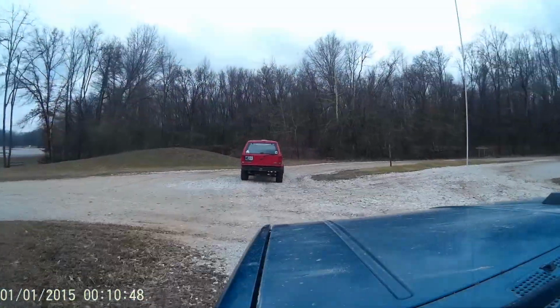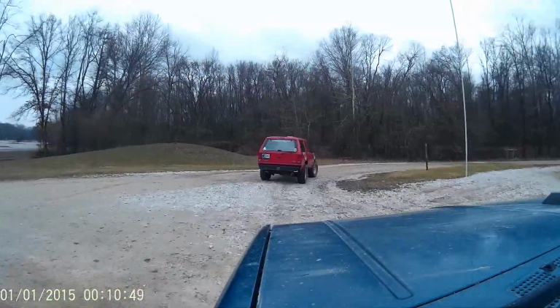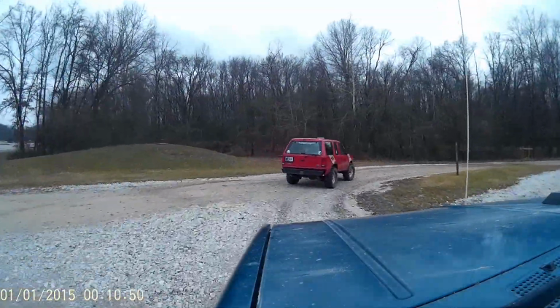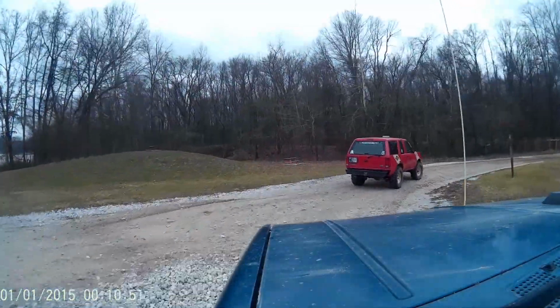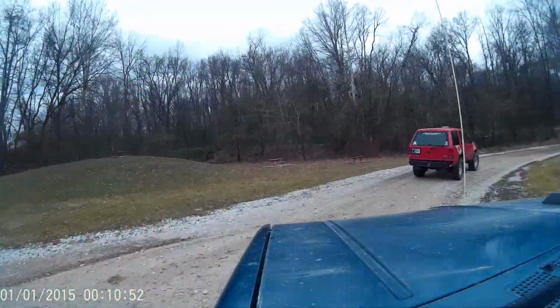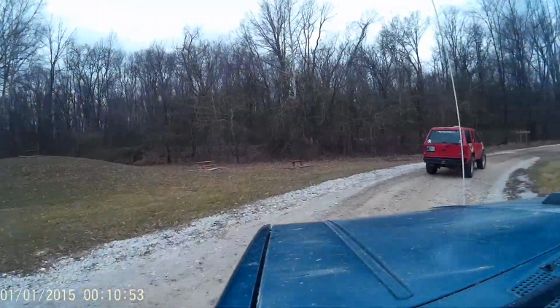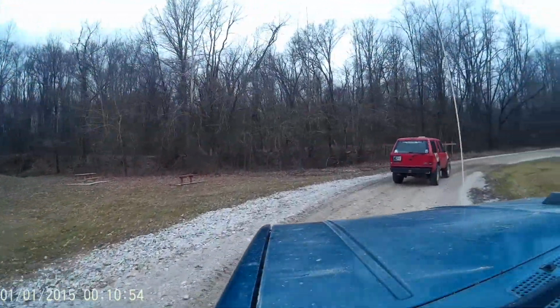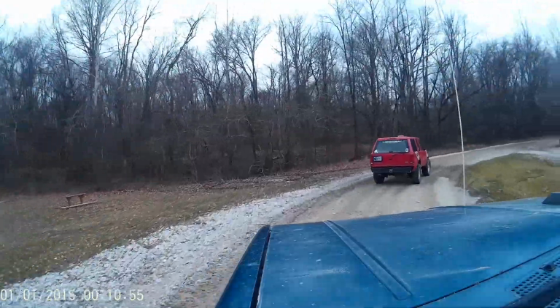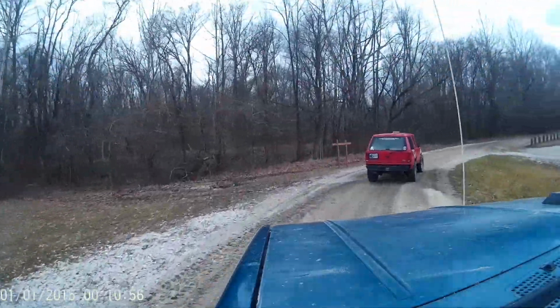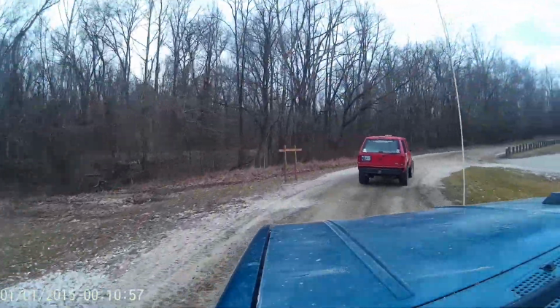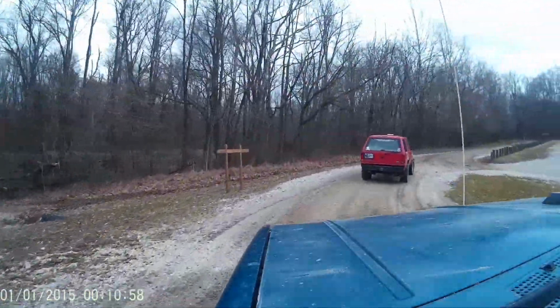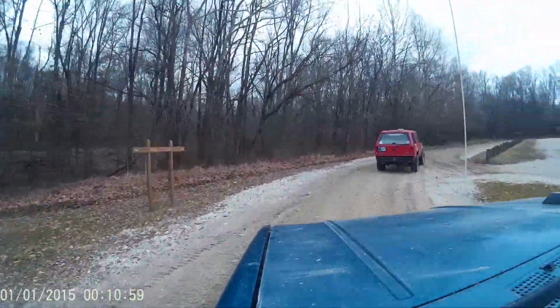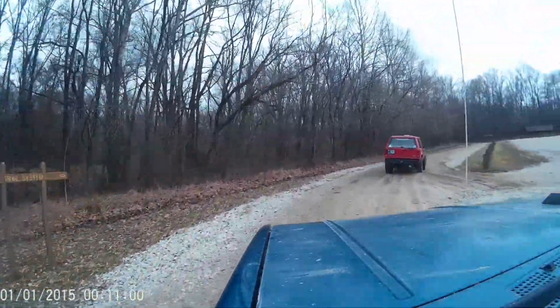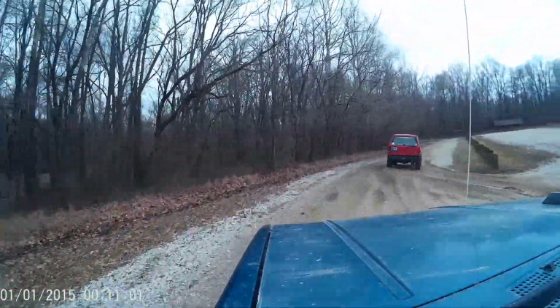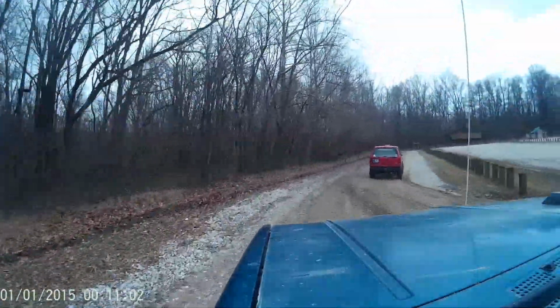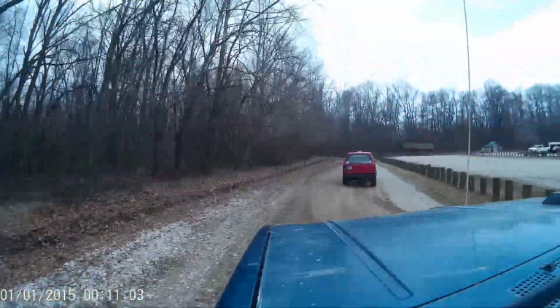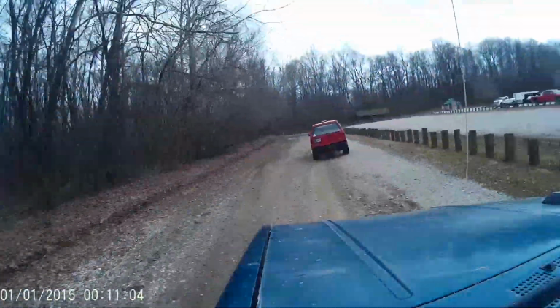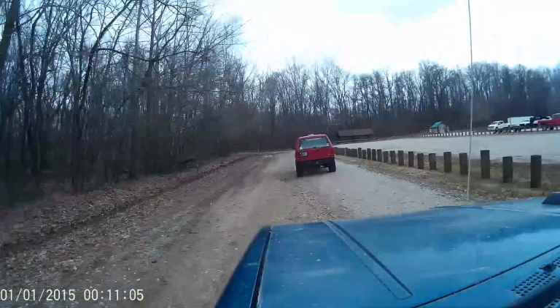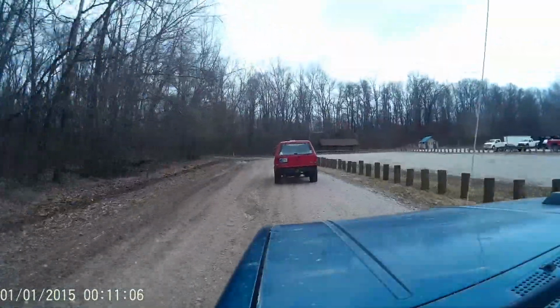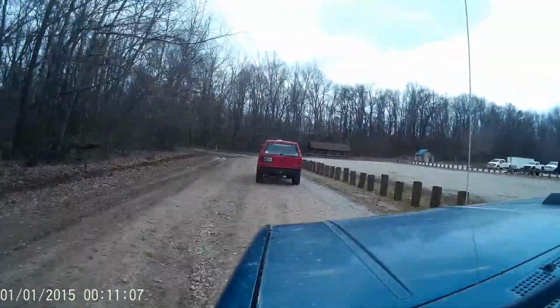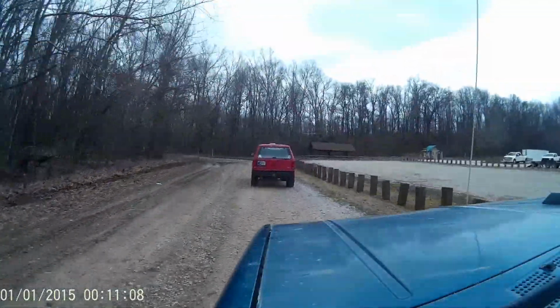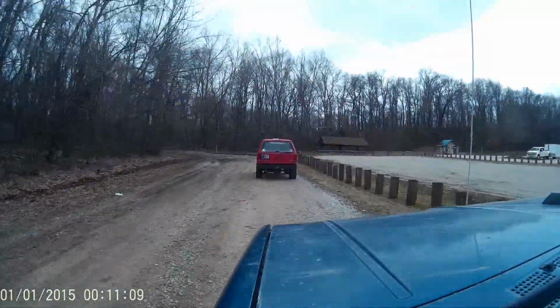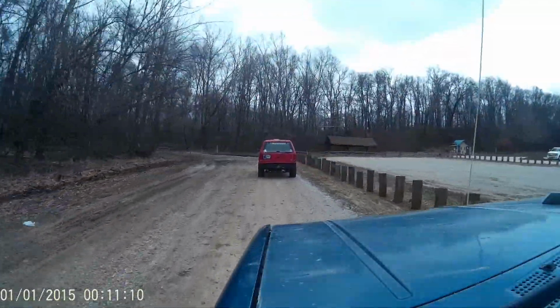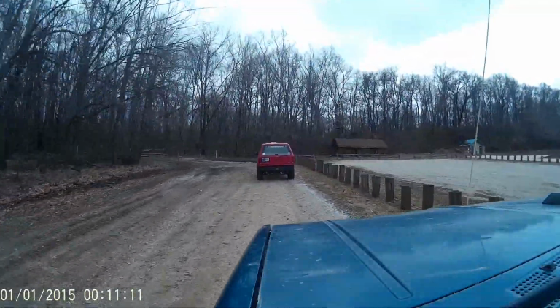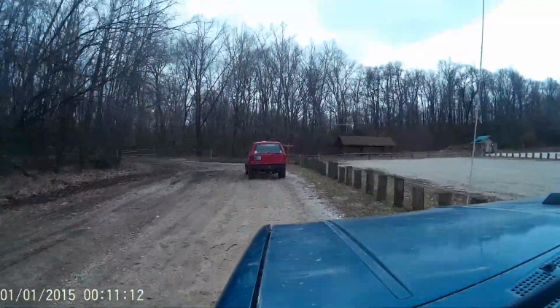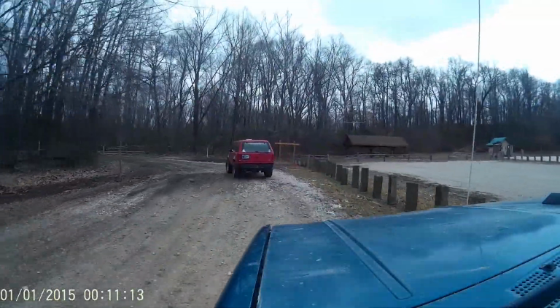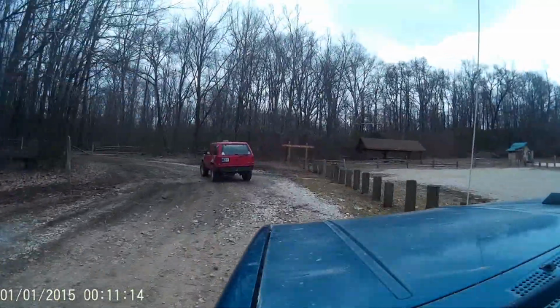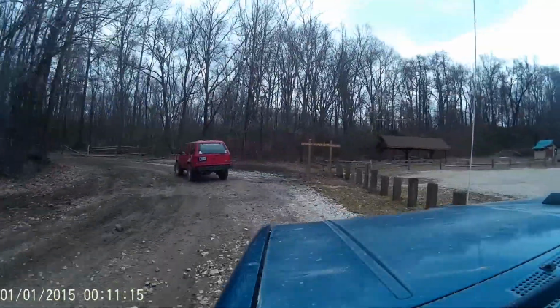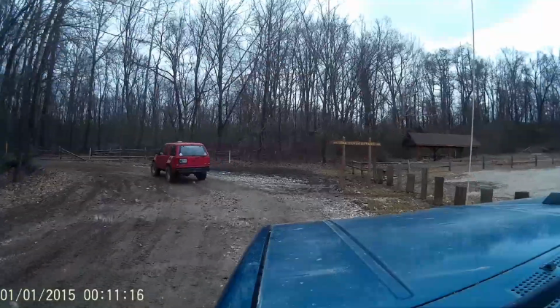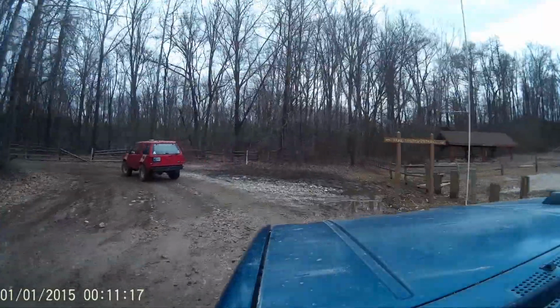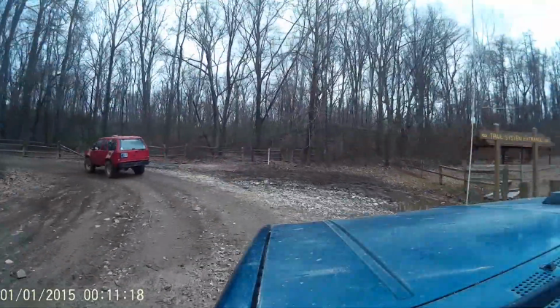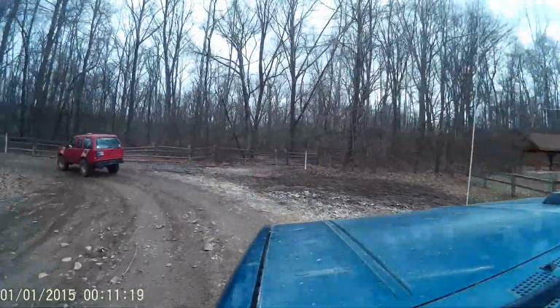Welcome to Redbird, March 2nd, 2019. Explorer 1 in the front, Explorer 2 in the back. Let's see what happens.